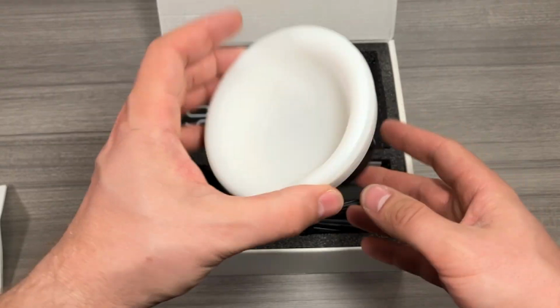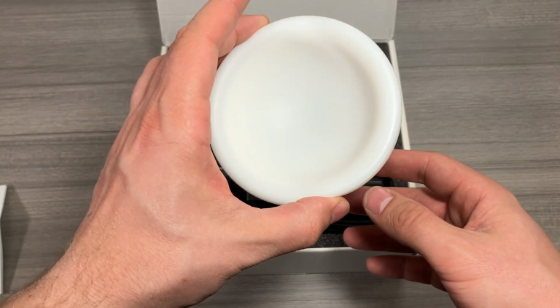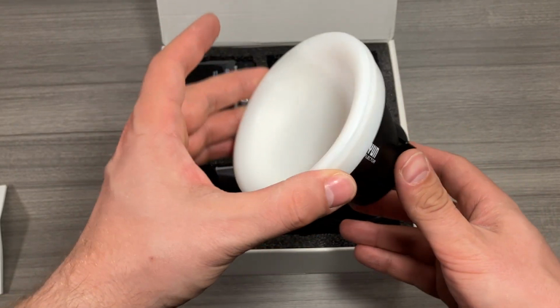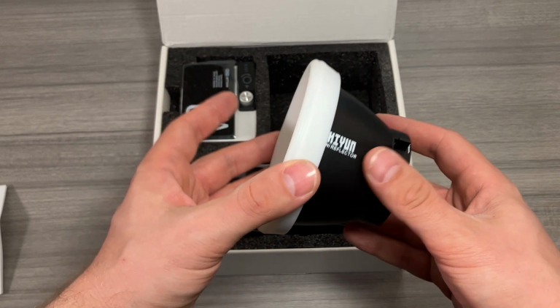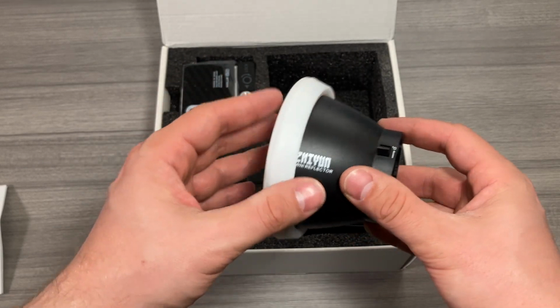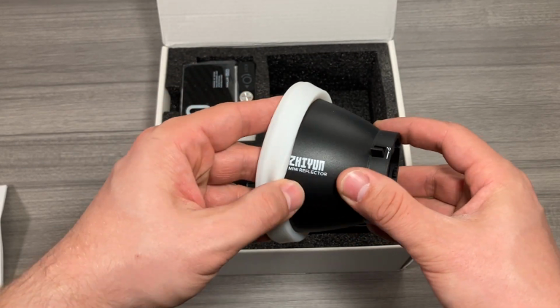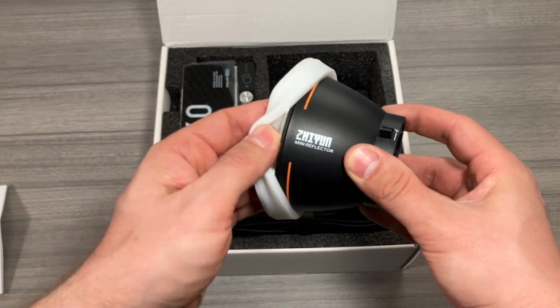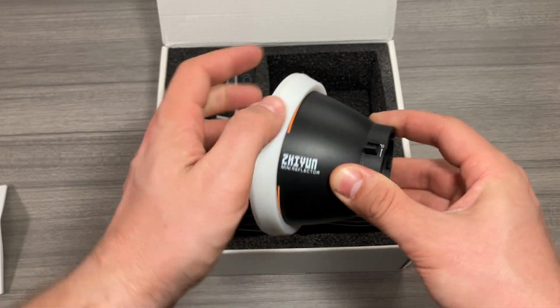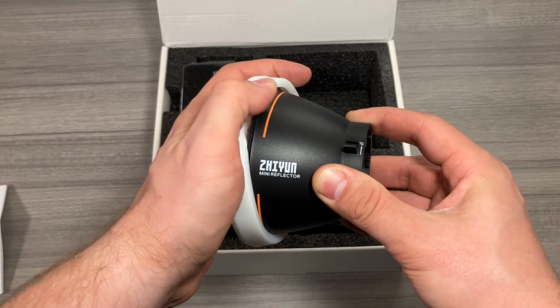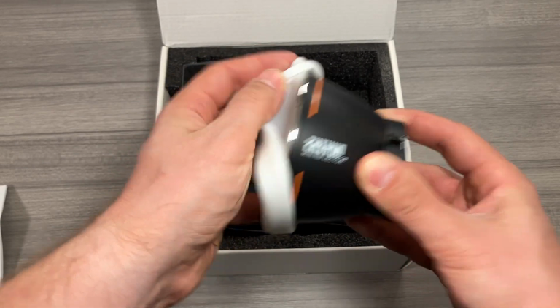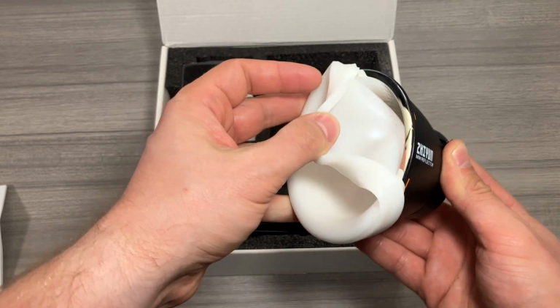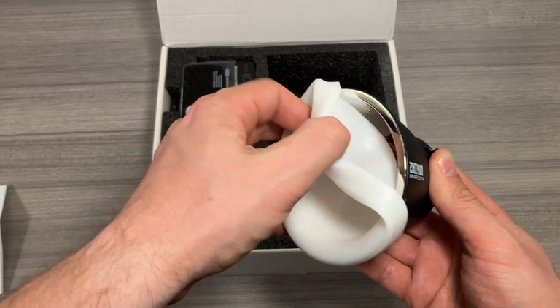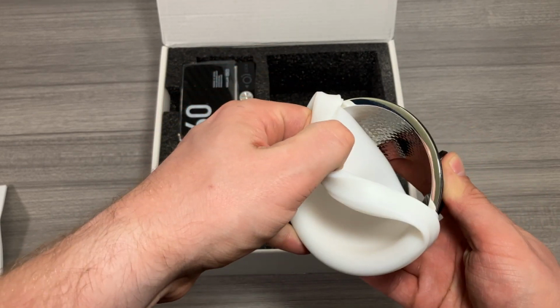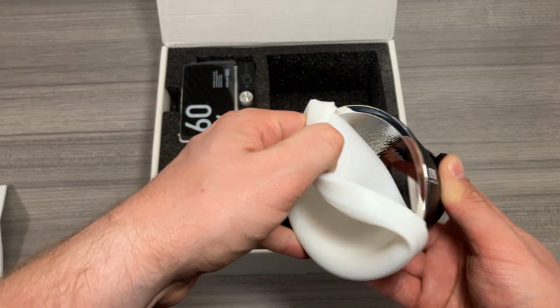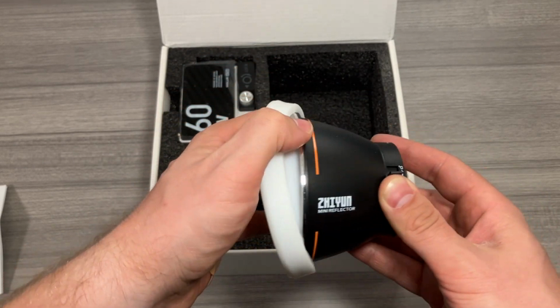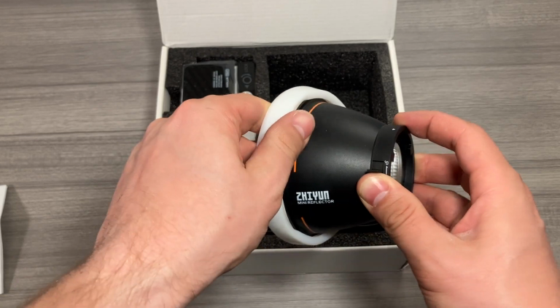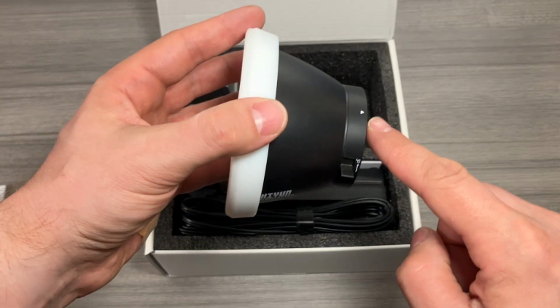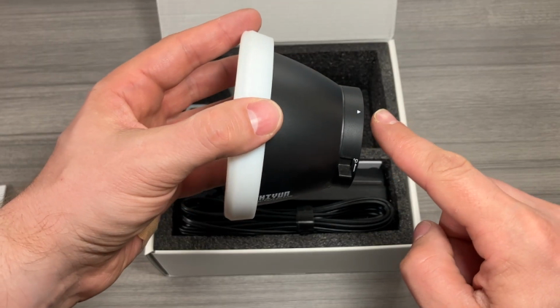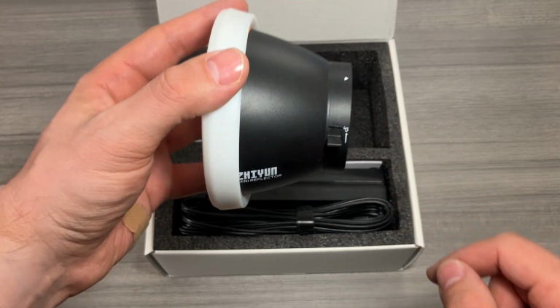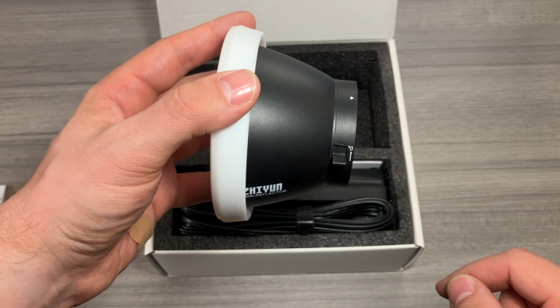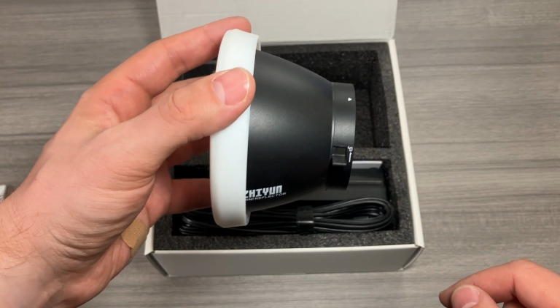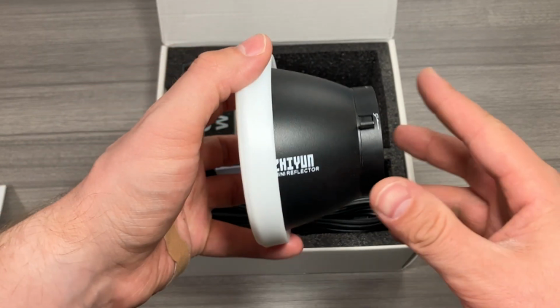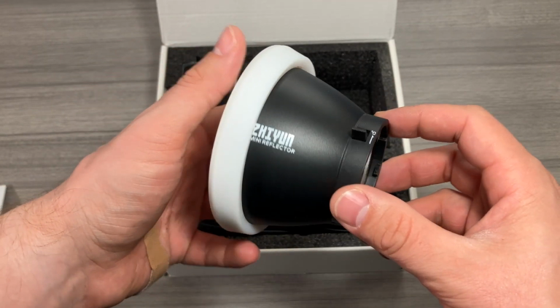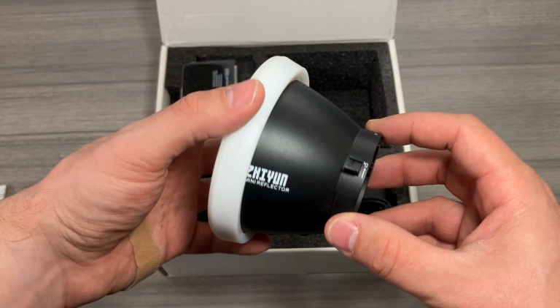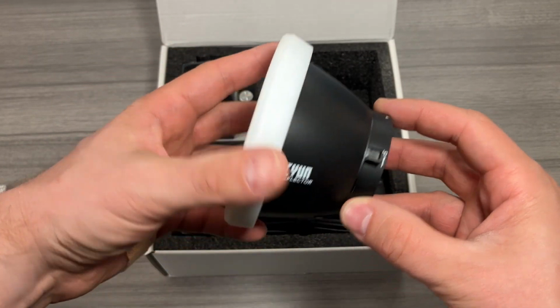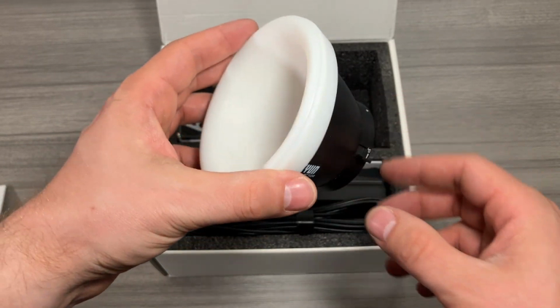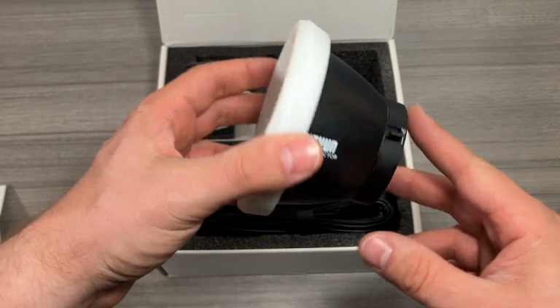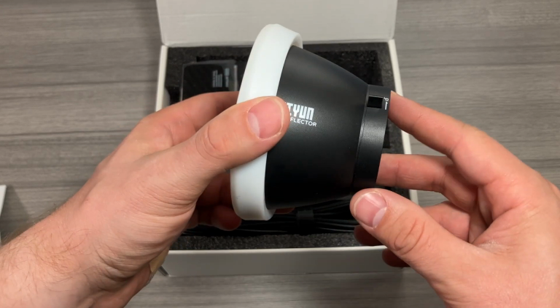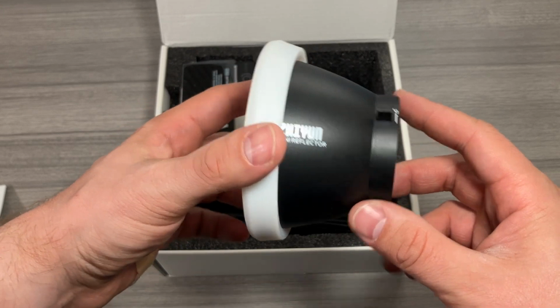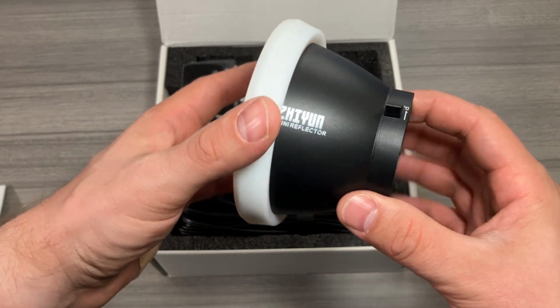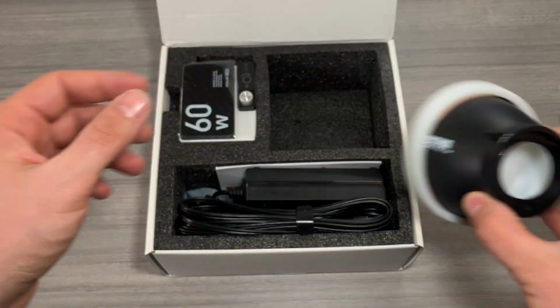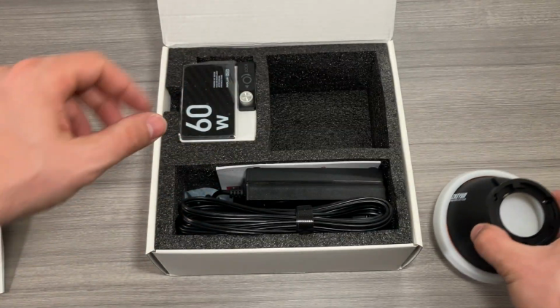This is the really neat softbox-style diffuser hood. If we peel this off, you'll see the inside there is bright and shiny, but it's this nice silicone rubber cover that keeps the light diffused, which is really great, especially if you're closer to your subjects.